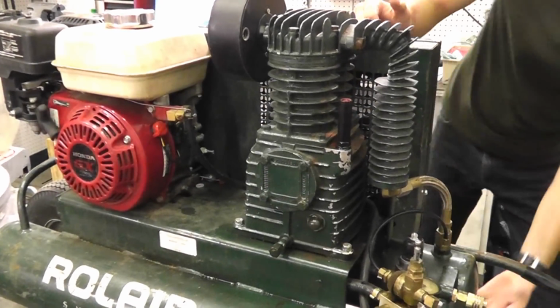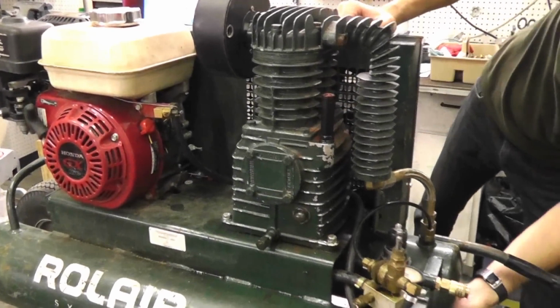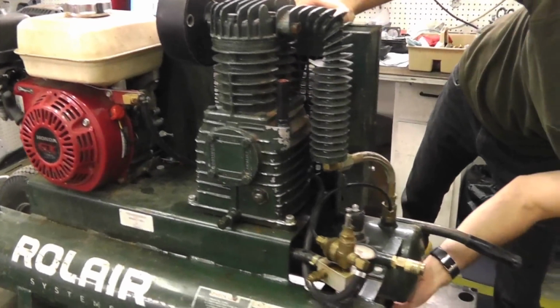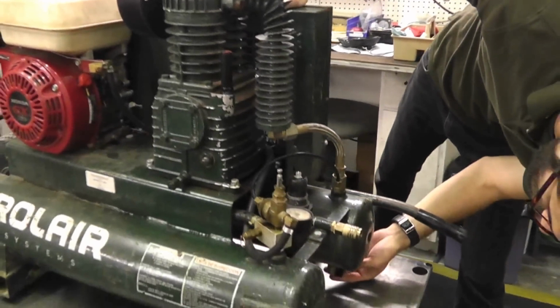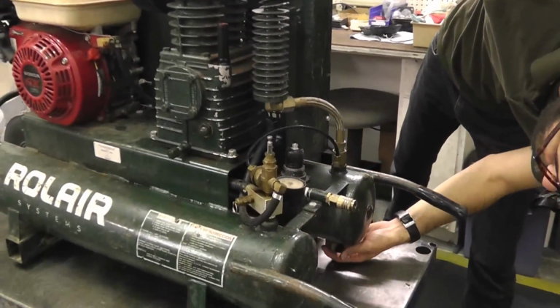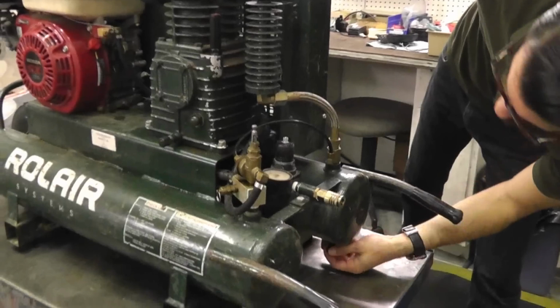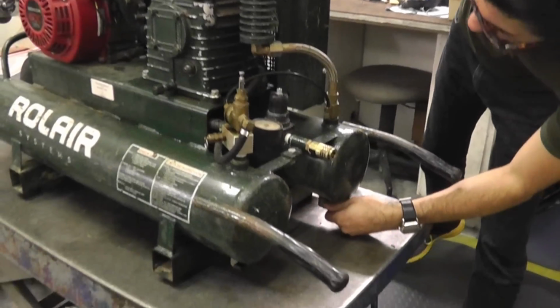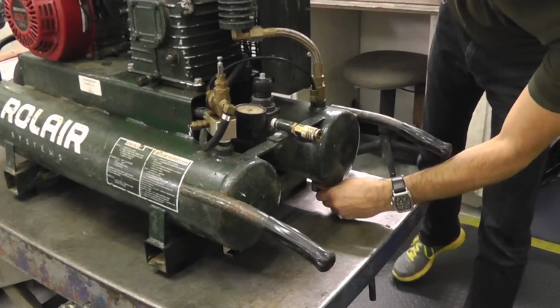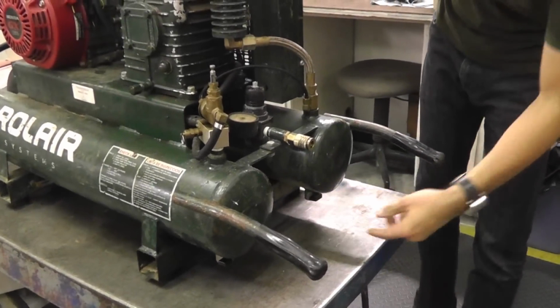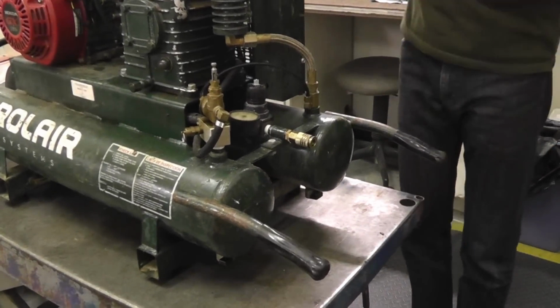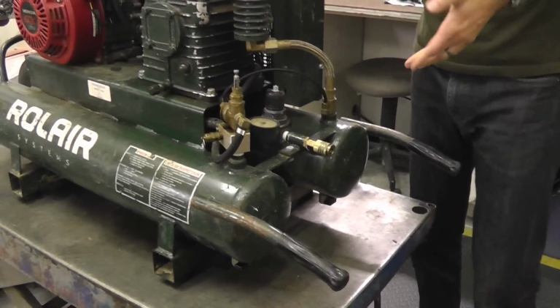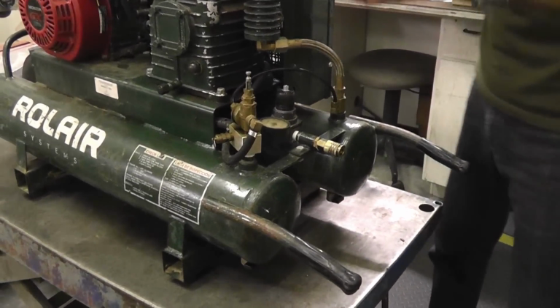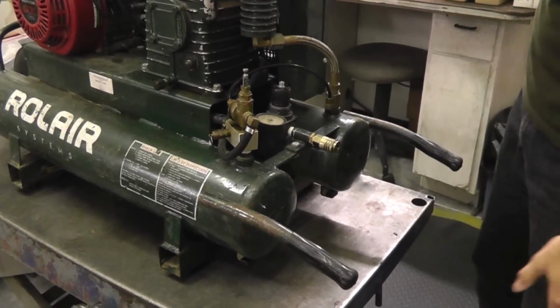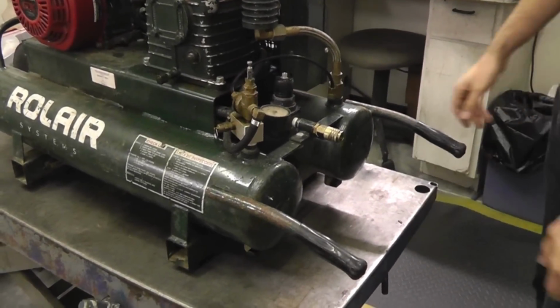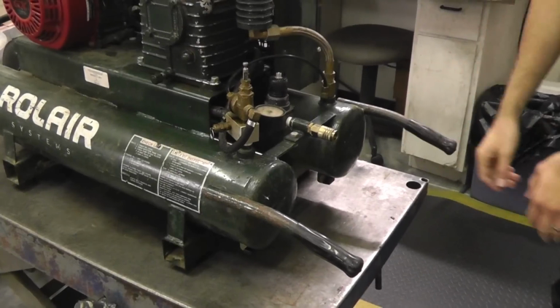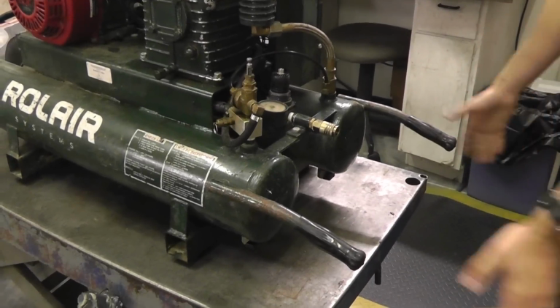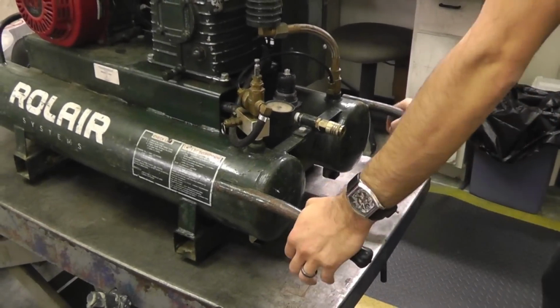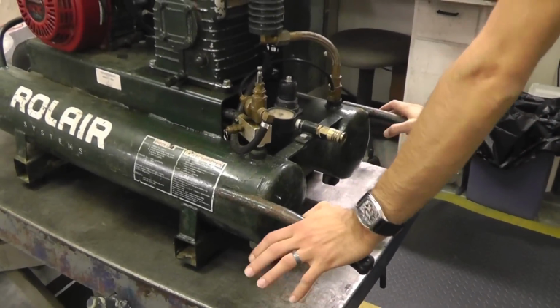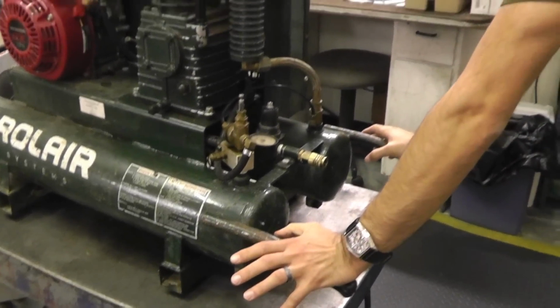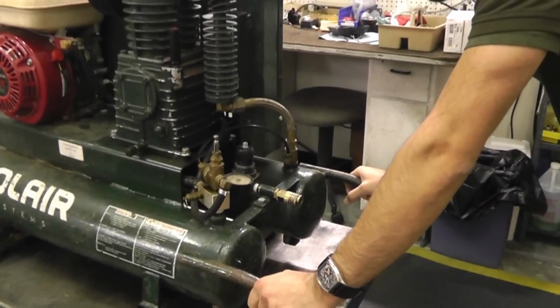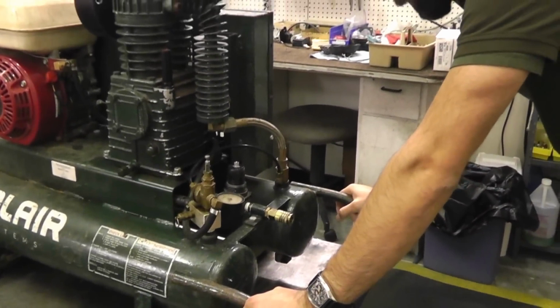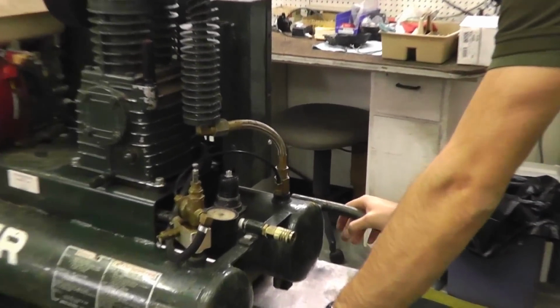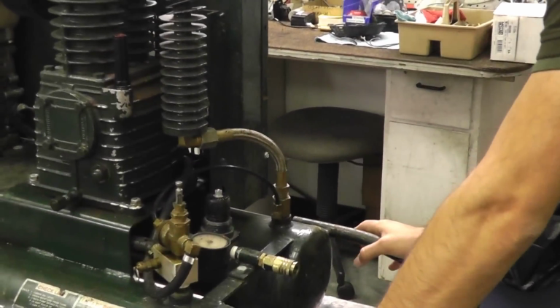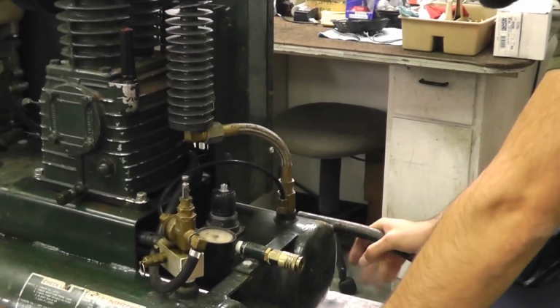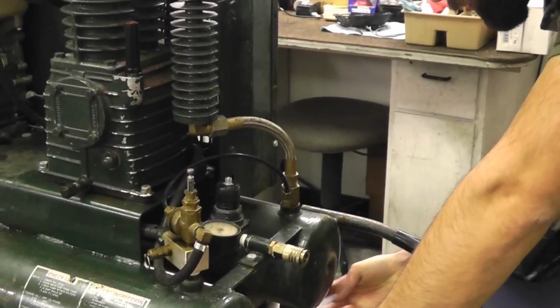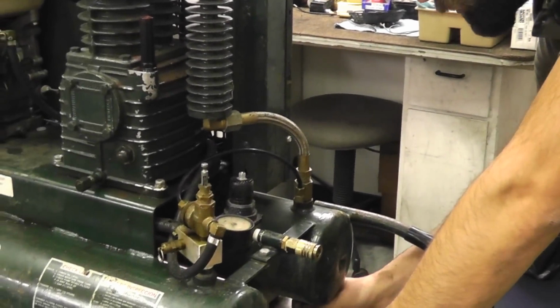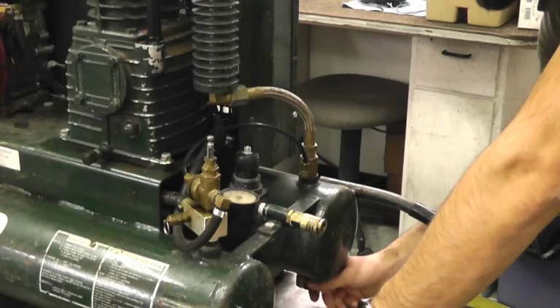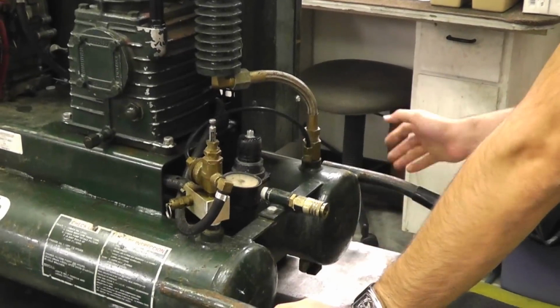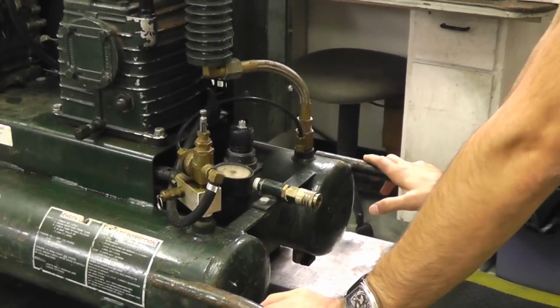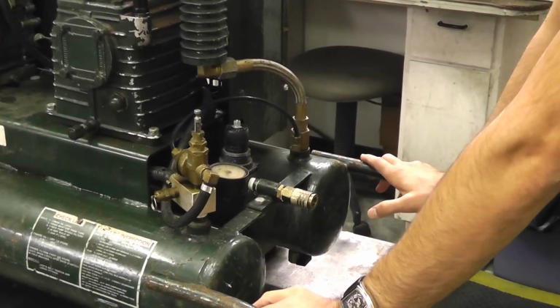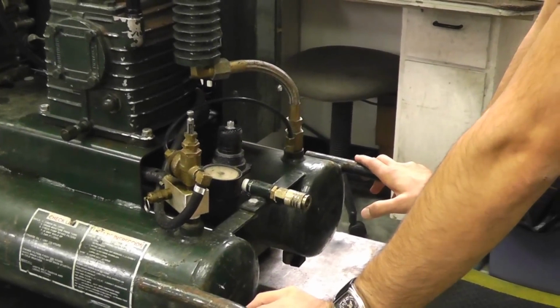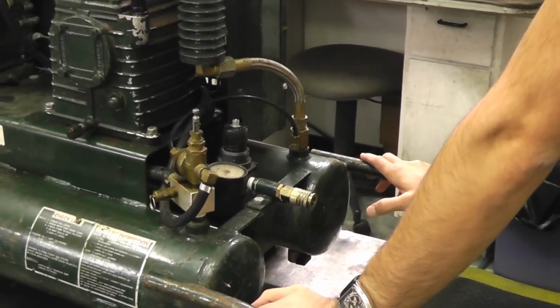And here we have your drain valves in your tank — pretty self-explanatory as well. You want to definitely make sure you drain the tanks after every extended use, especially if you're in a very humid area. You build up a lot of moisture, so you want to drain those typically after every extended use.